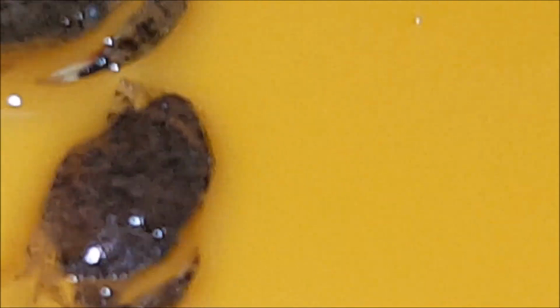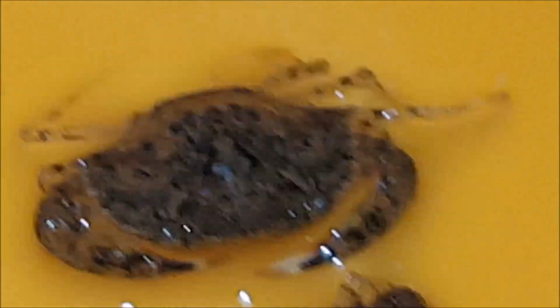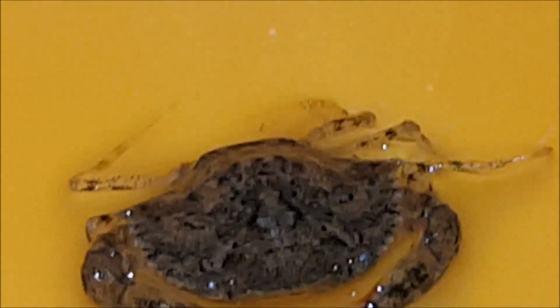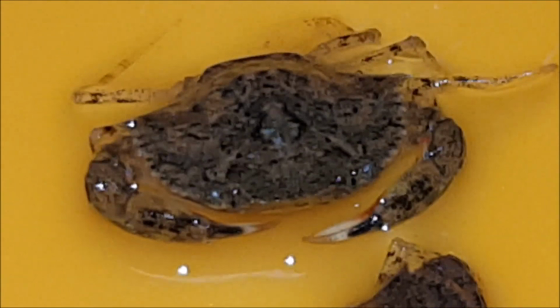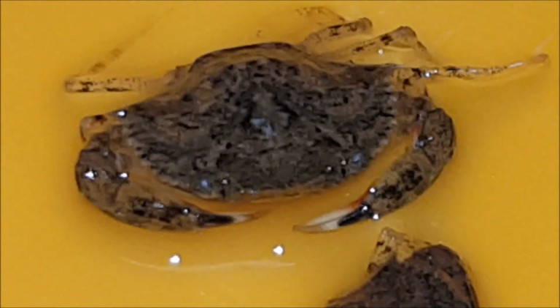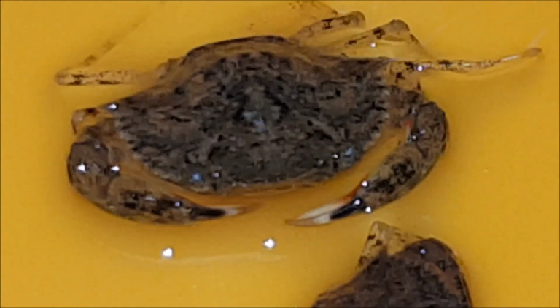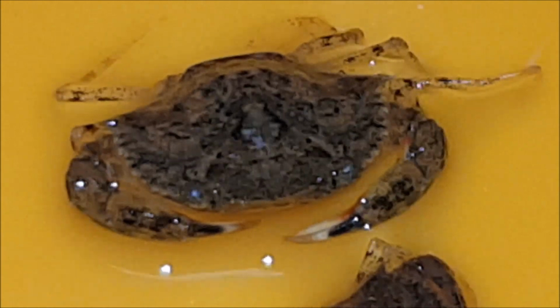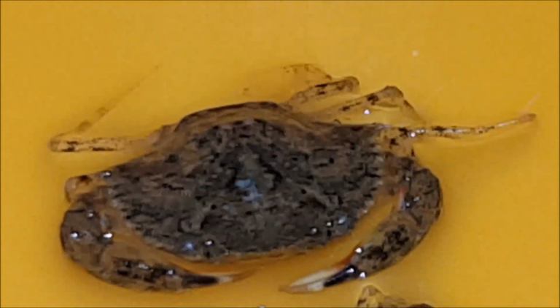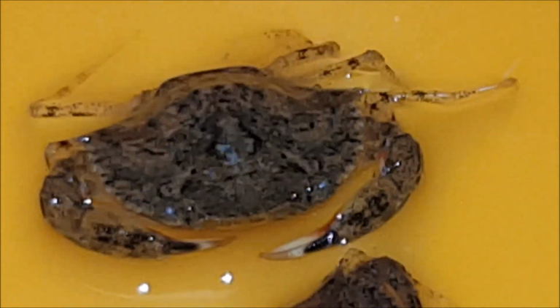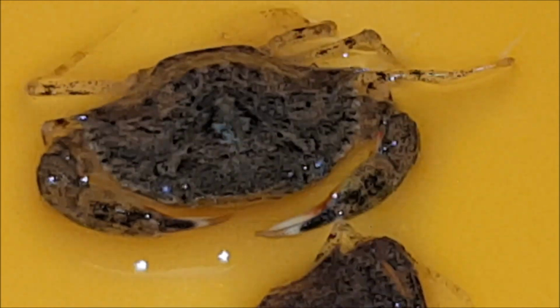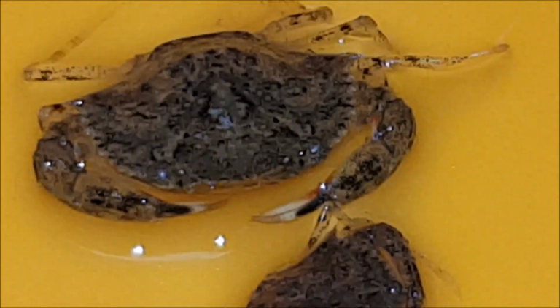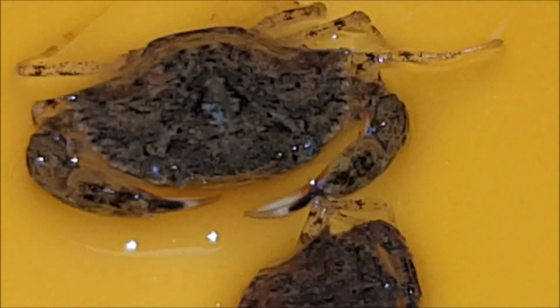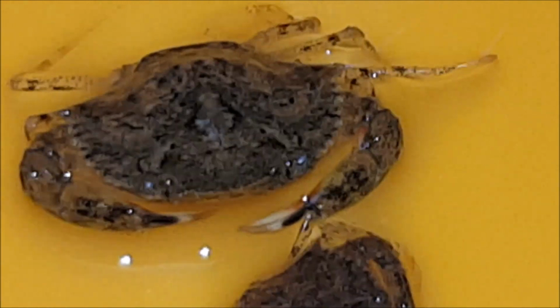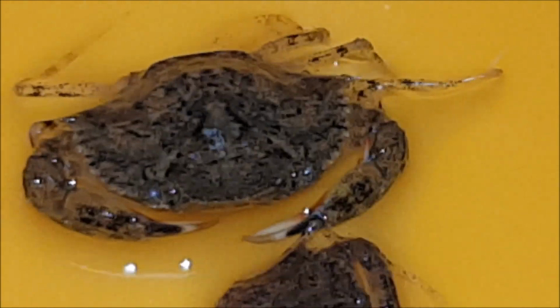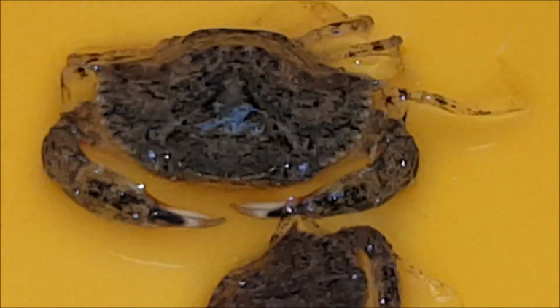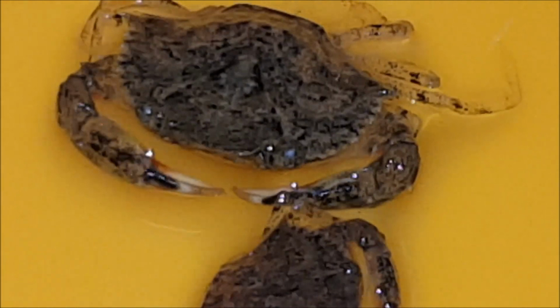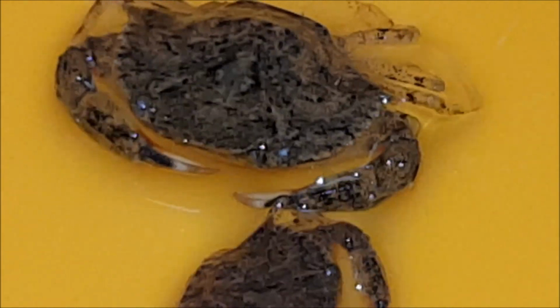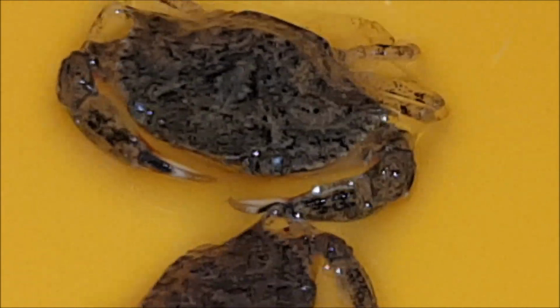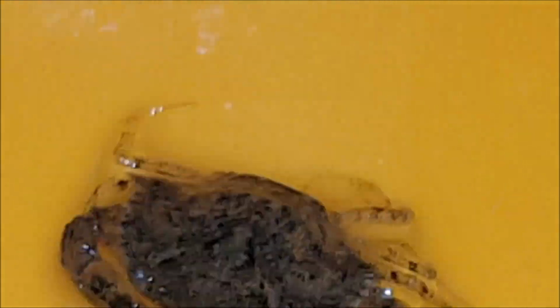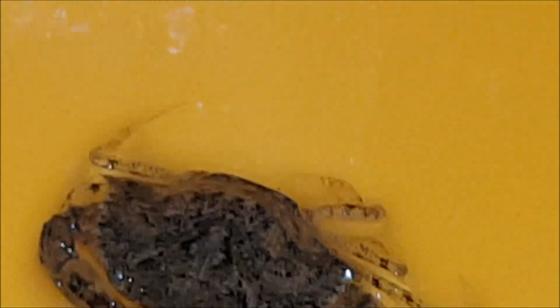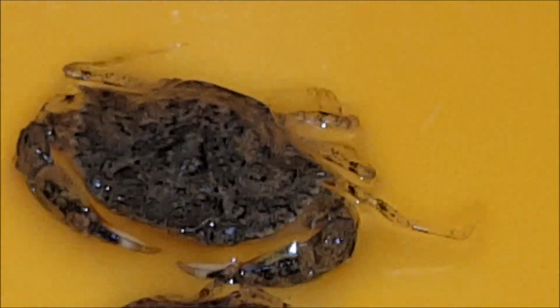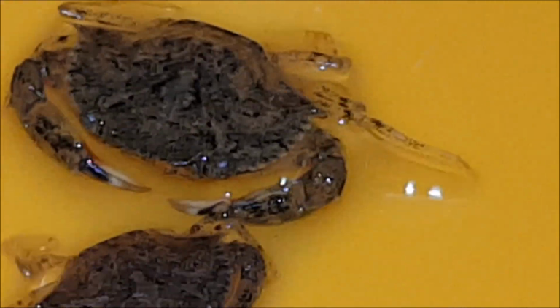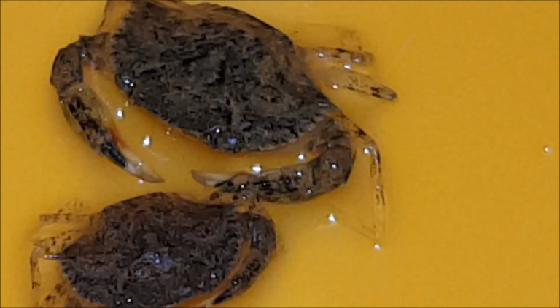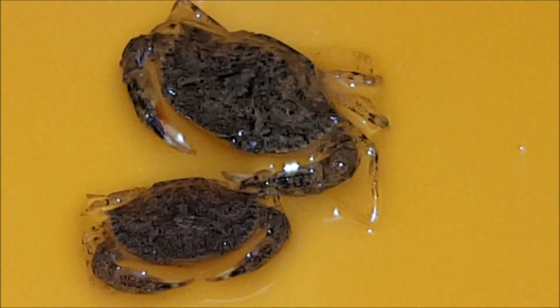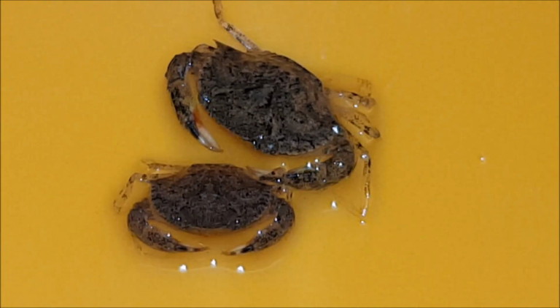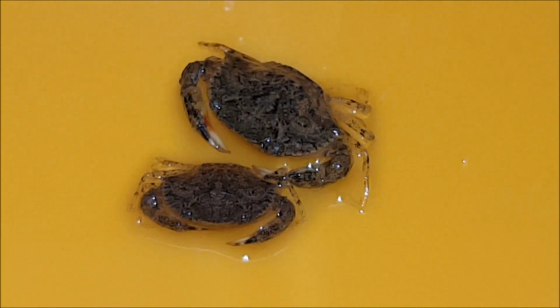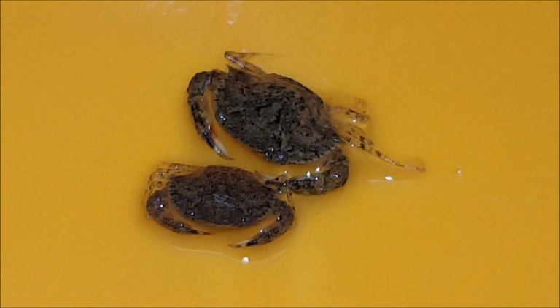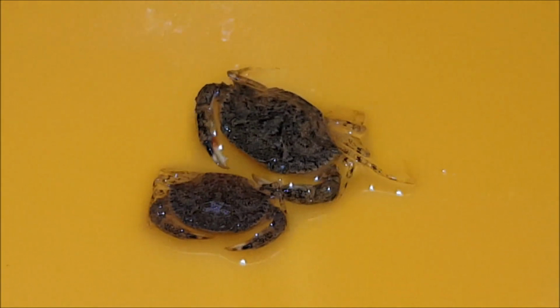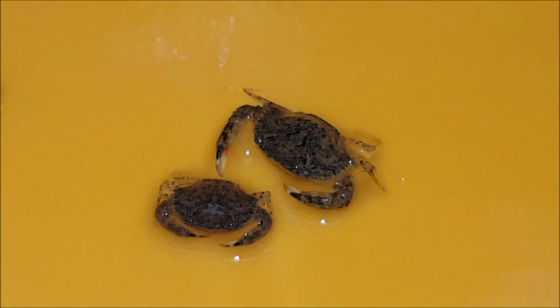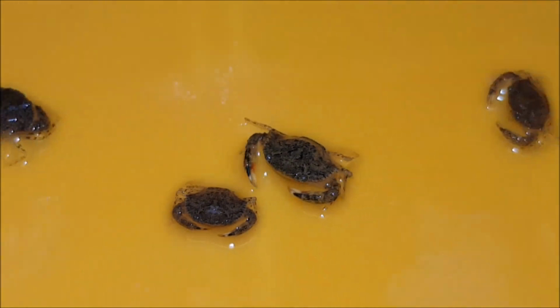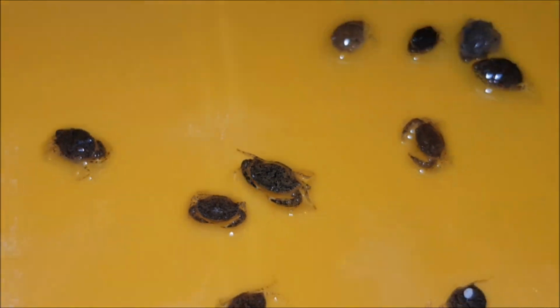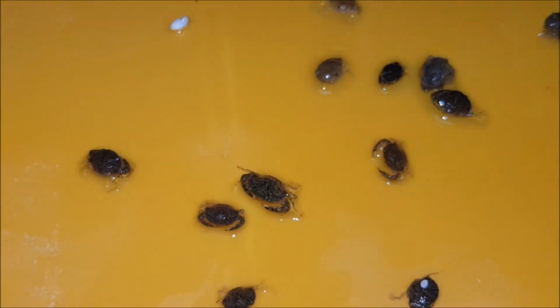This is a 6x optical zoom on the crab. We're just putting them into a separate container to sort out dead crablets or any that were lost during the supply chain.